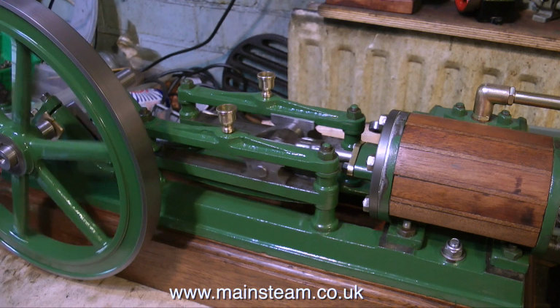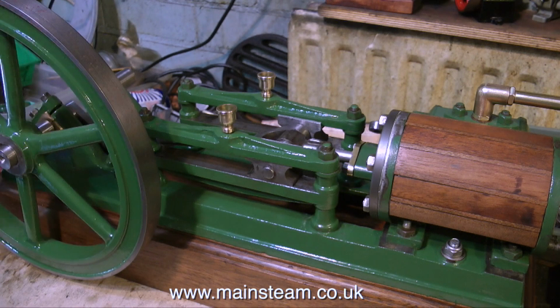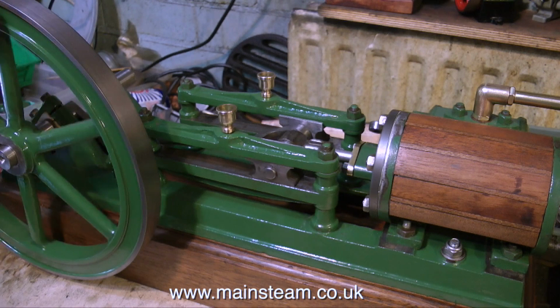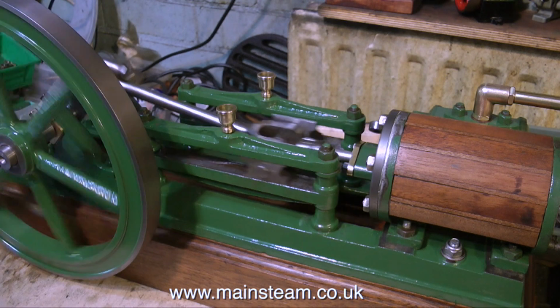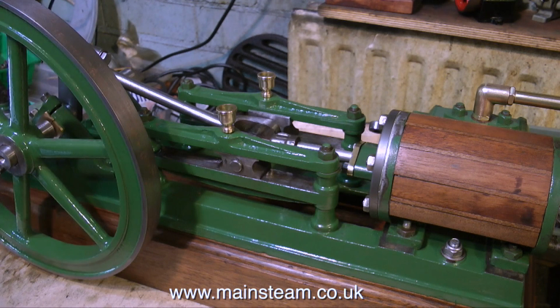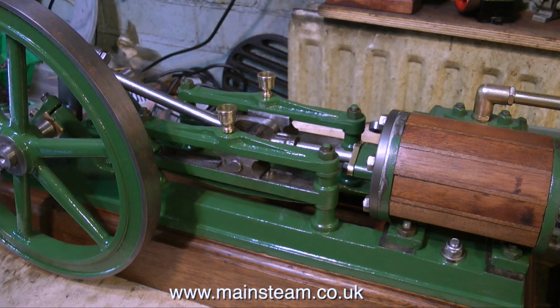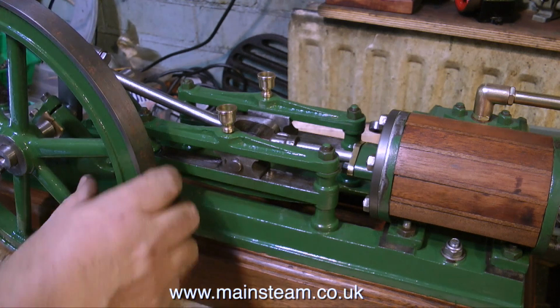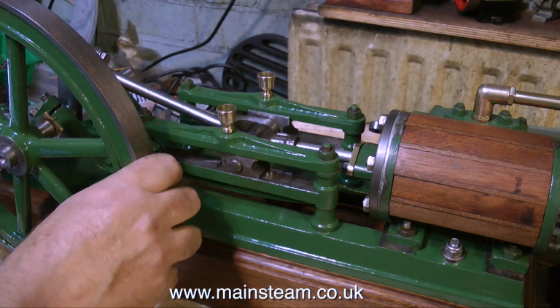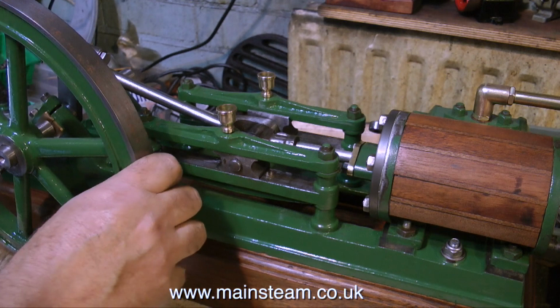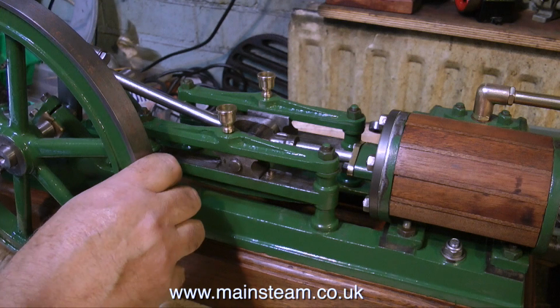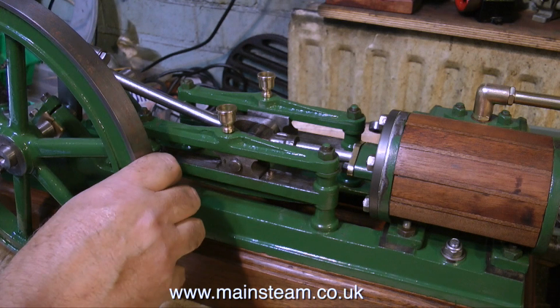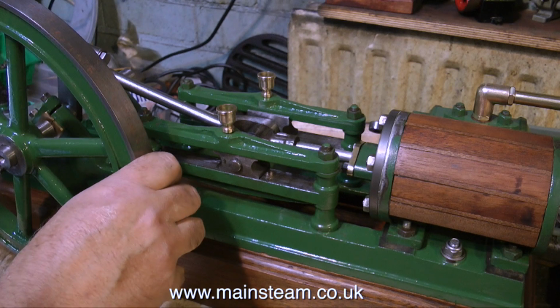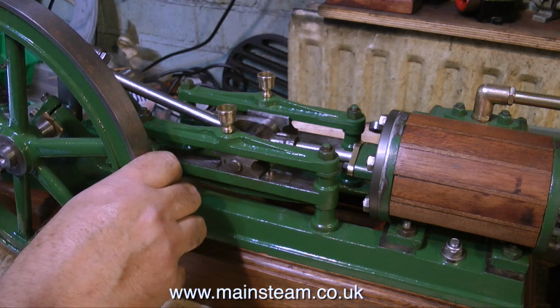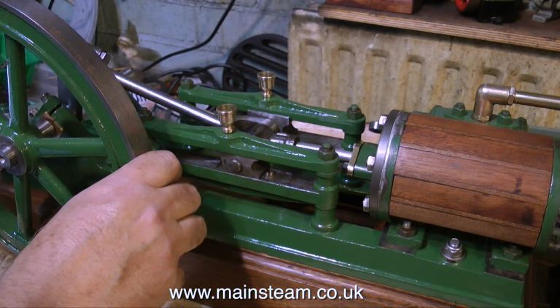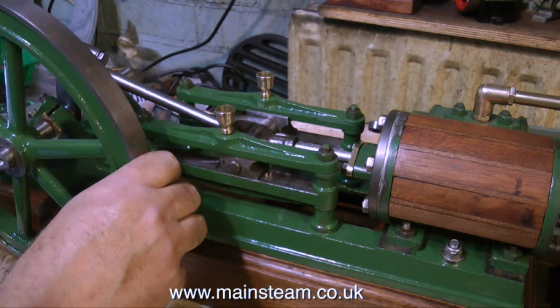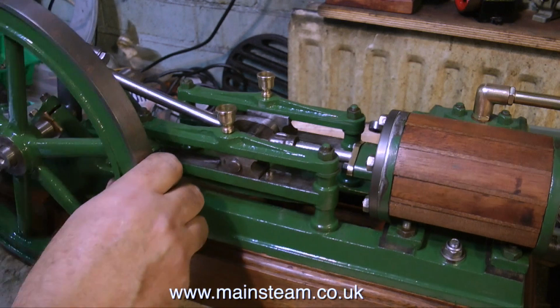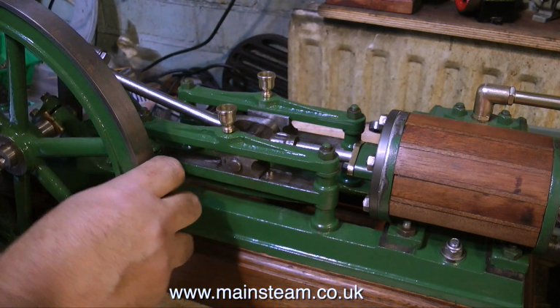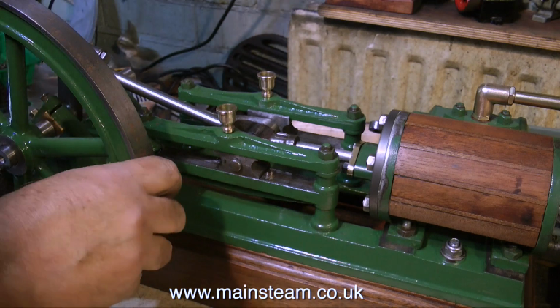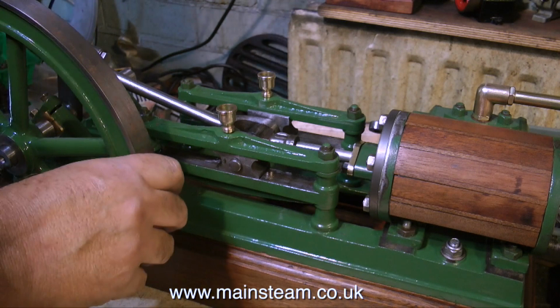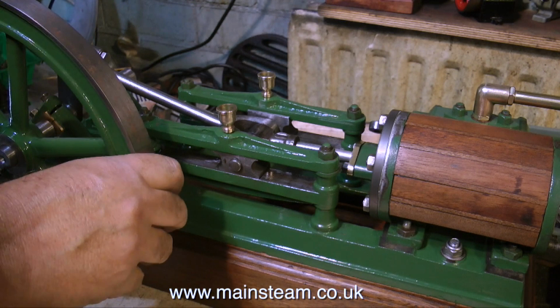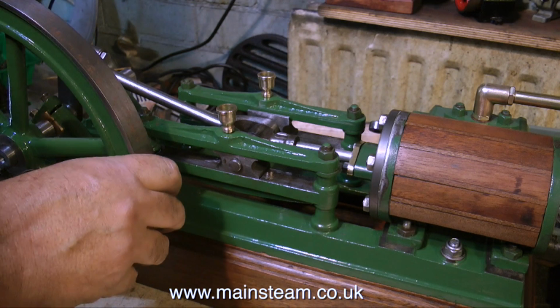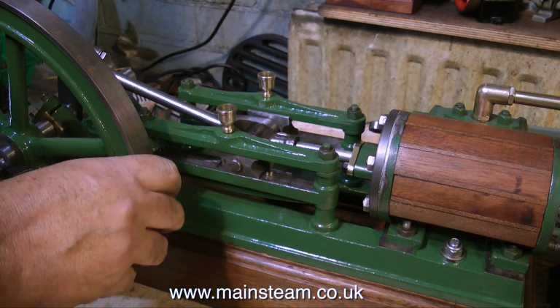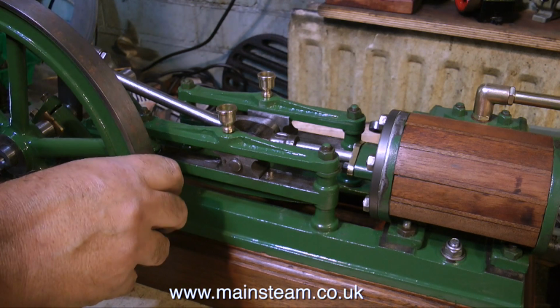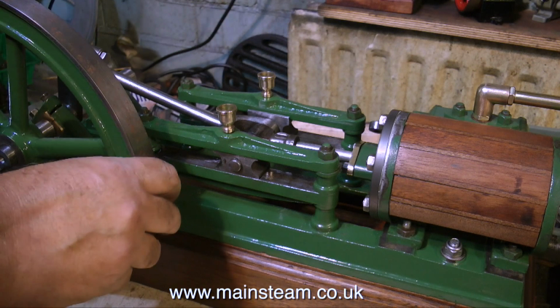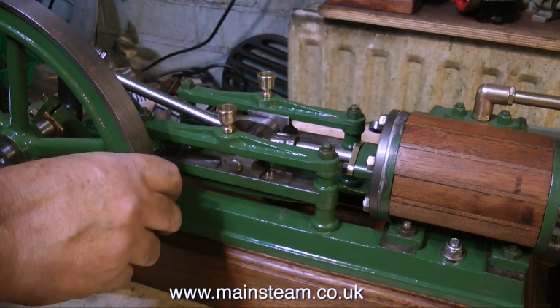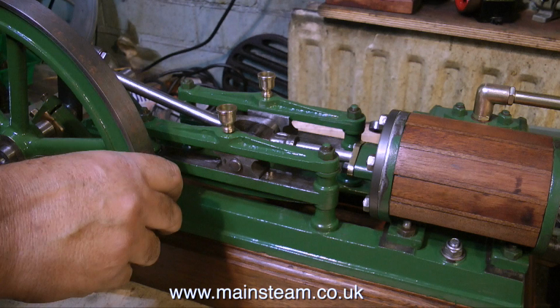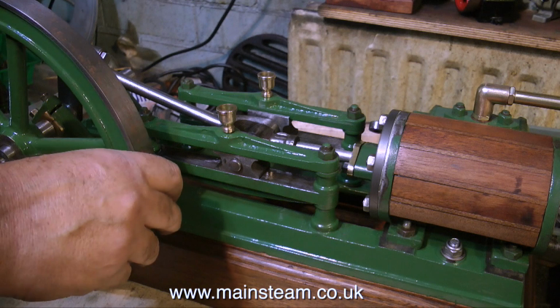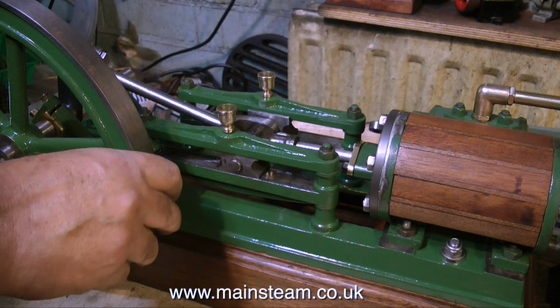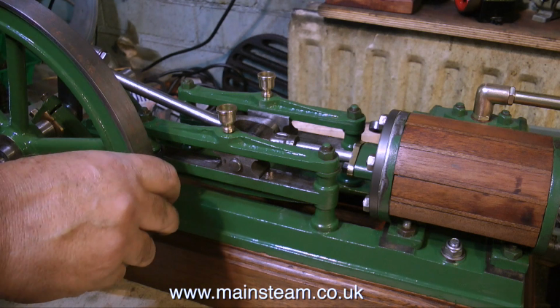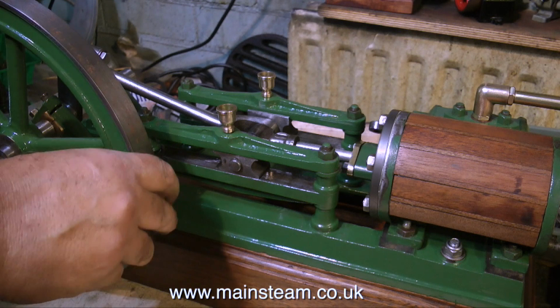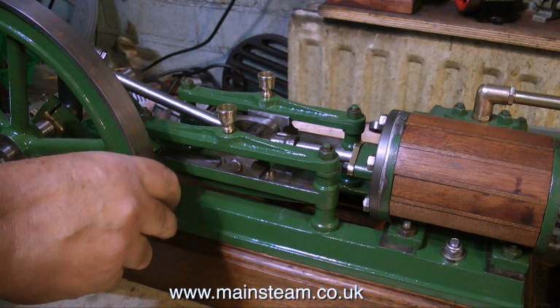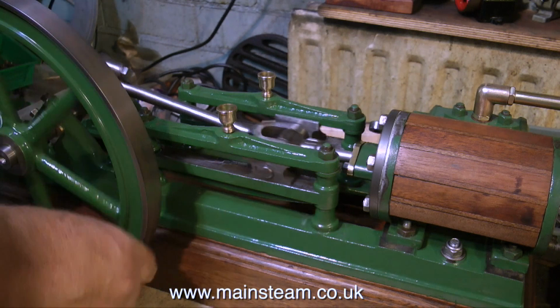On the engine at the moment, the main bearings are not fully tightened, so you can actually see the crankshaft moving slightly. This is not a problem — I will be tightening the main bearings up later on.